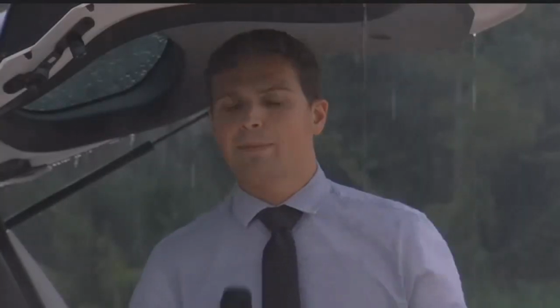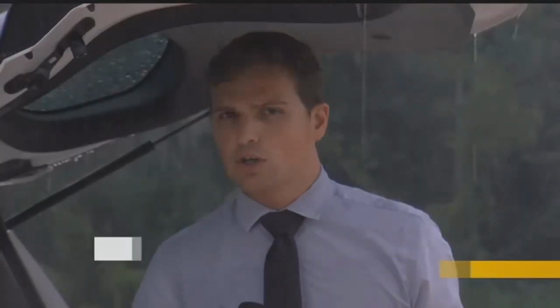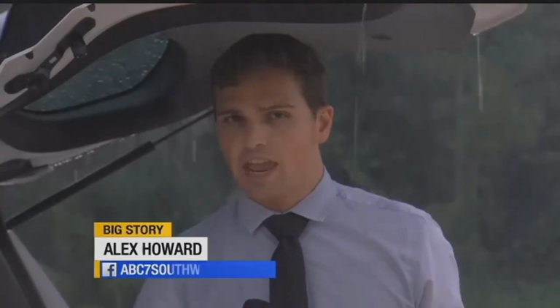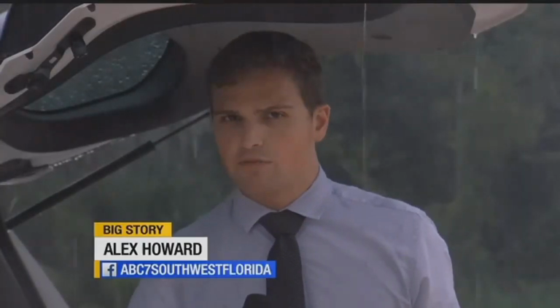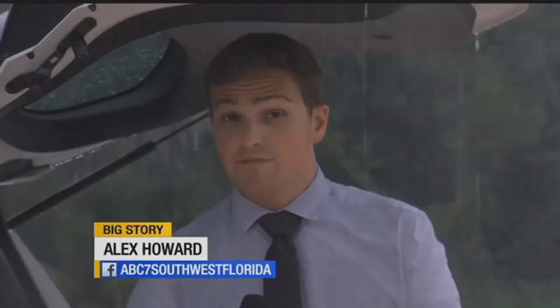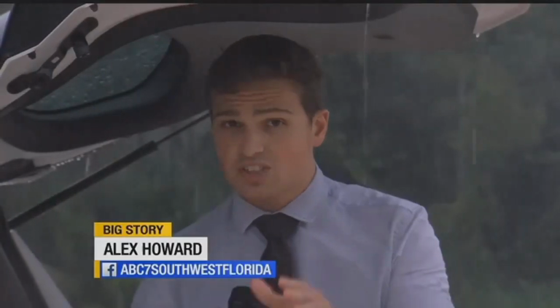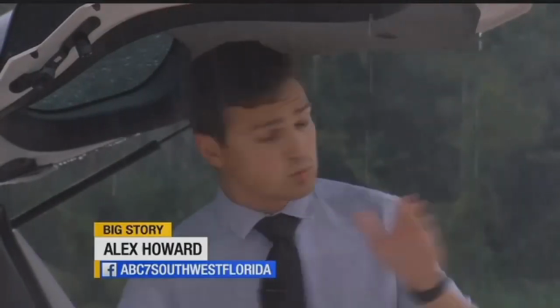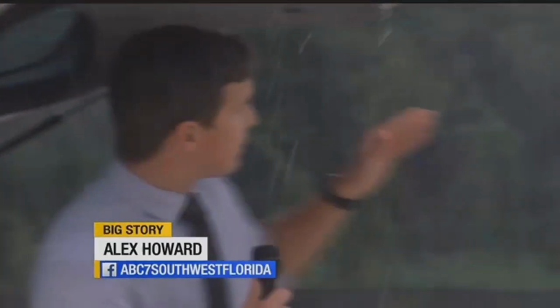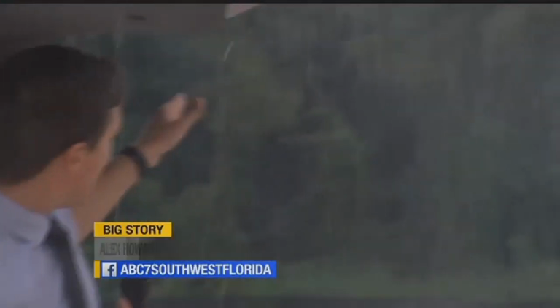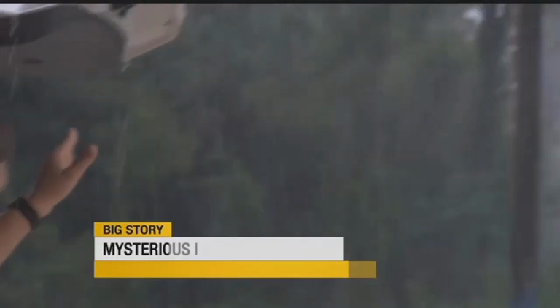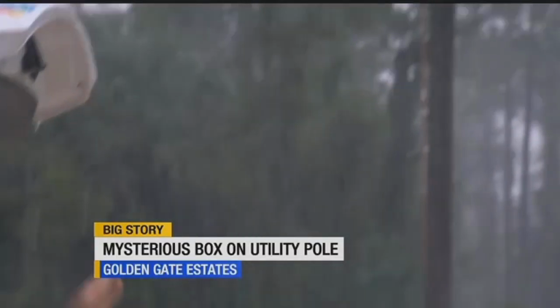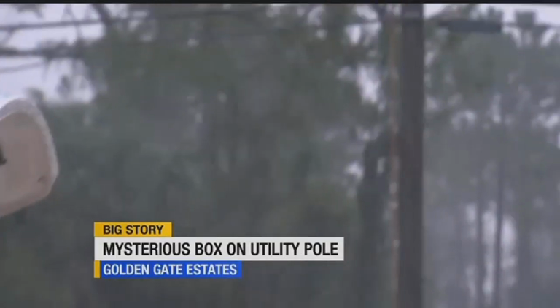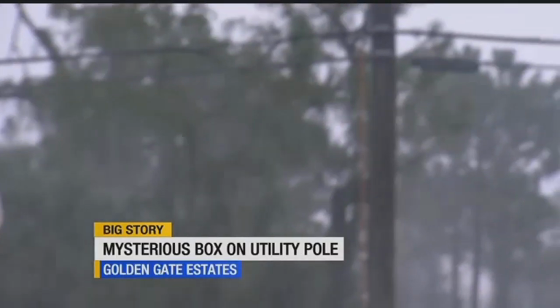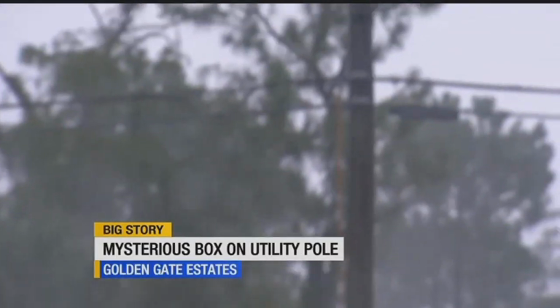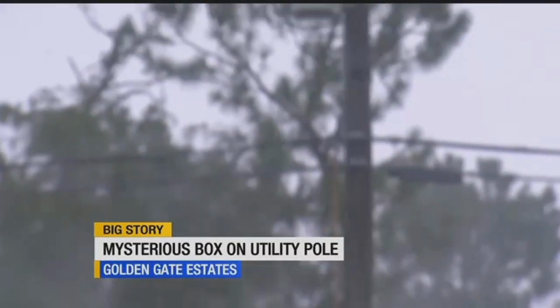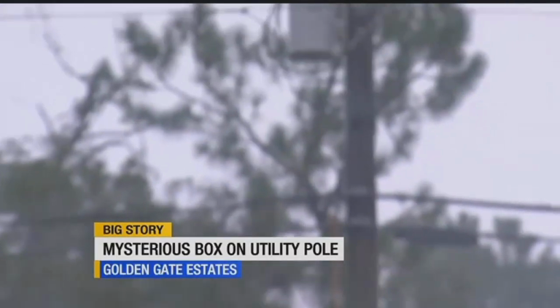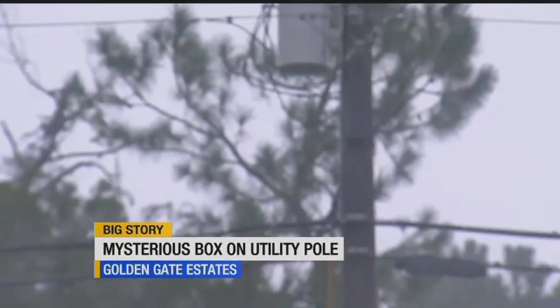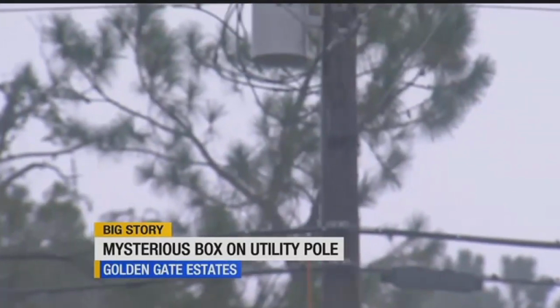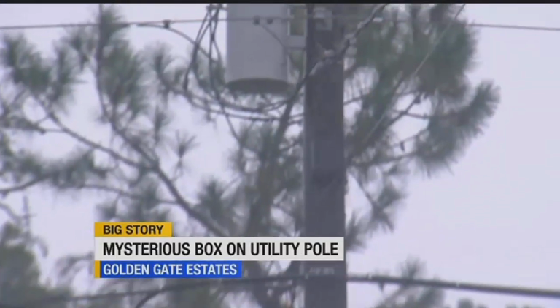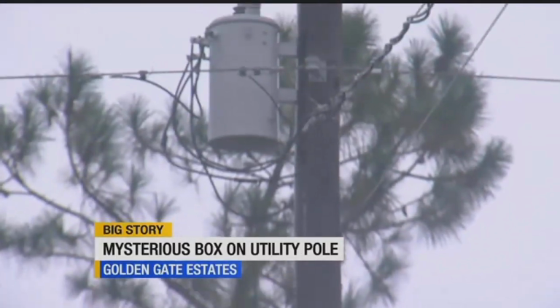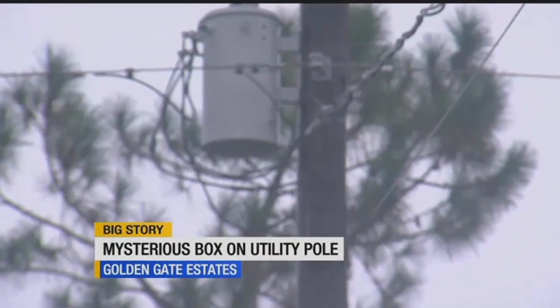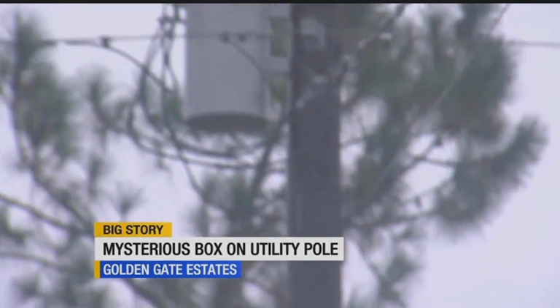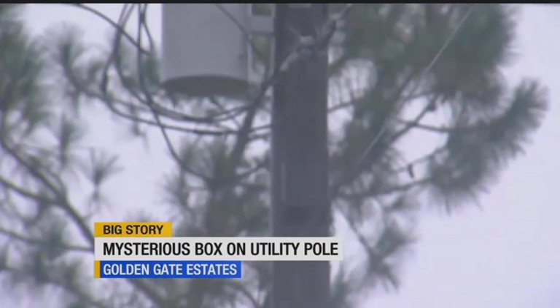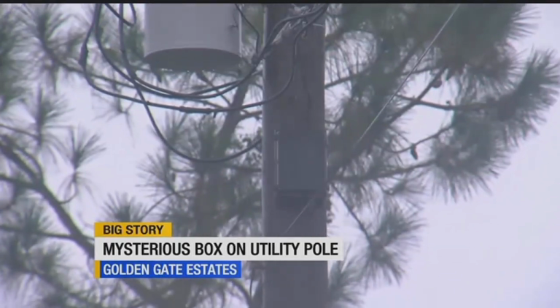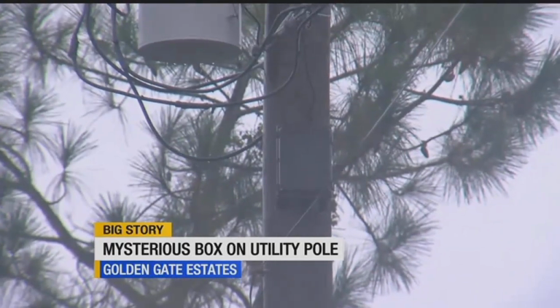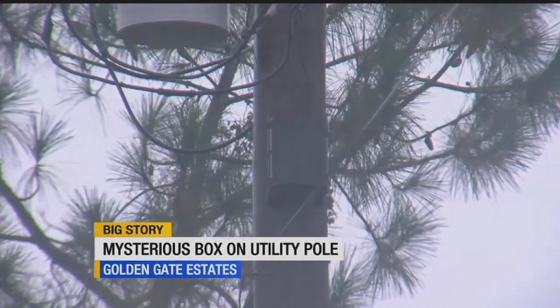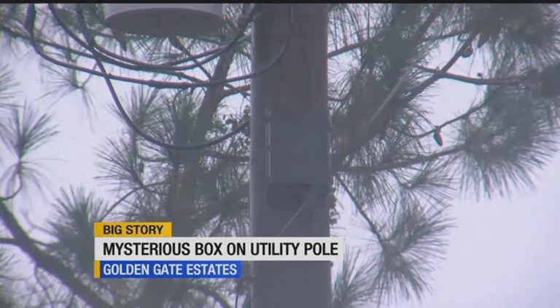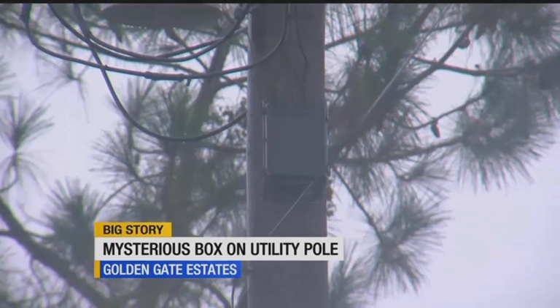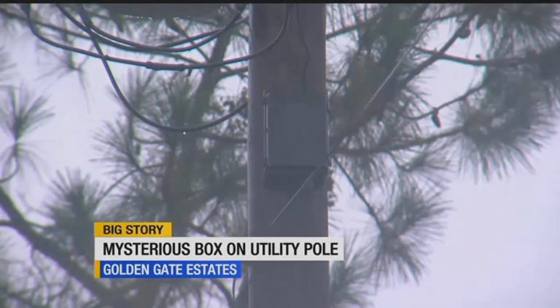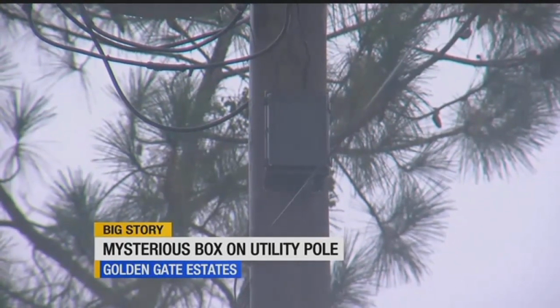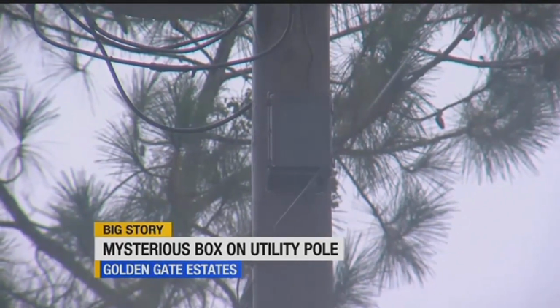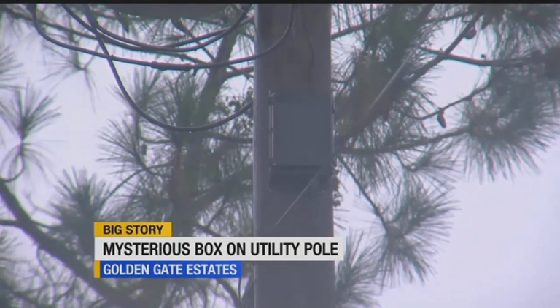People along Golden Gate Boulevard have noticed this small black box wired to a utility pole about 20 feet off the ground. But after a man climbed up to take a closer look and found a camera lens inside, some here are worried they're being watched.